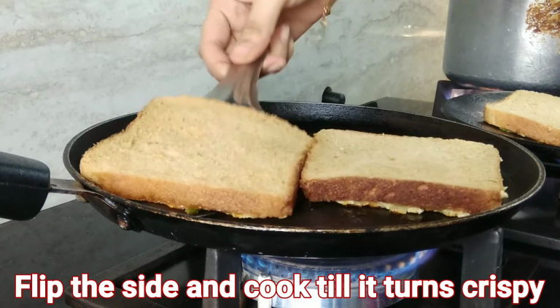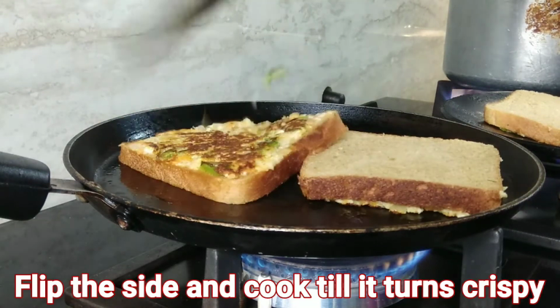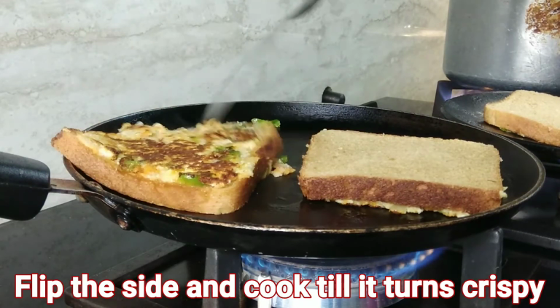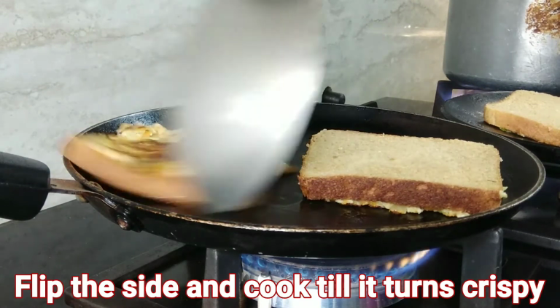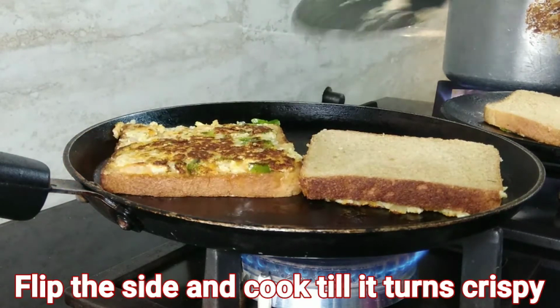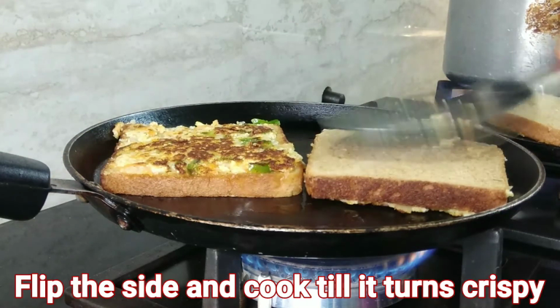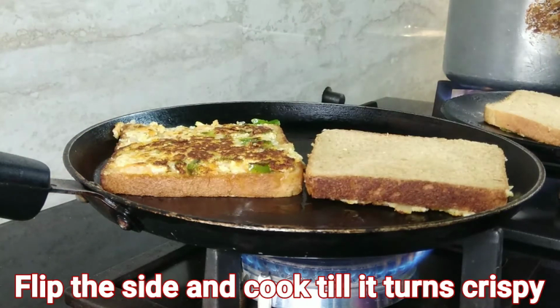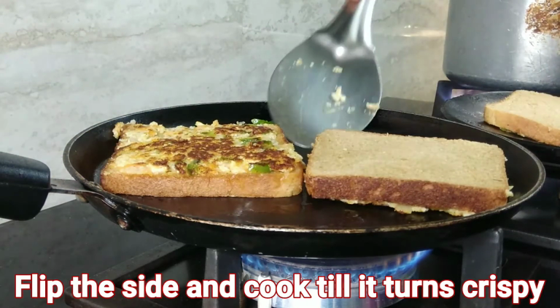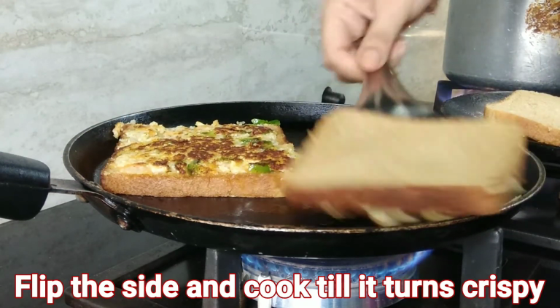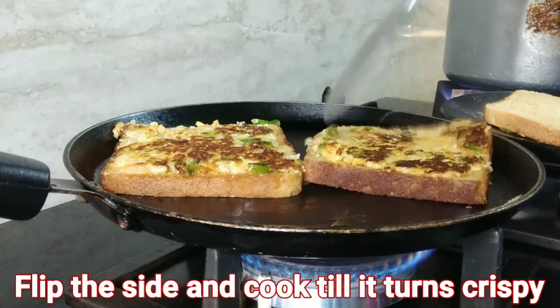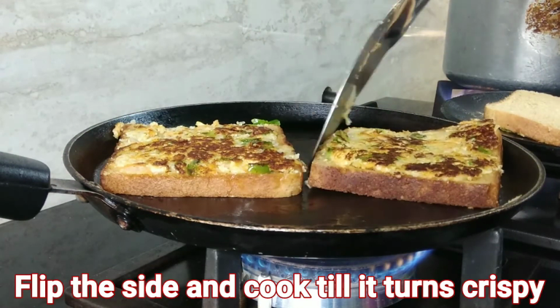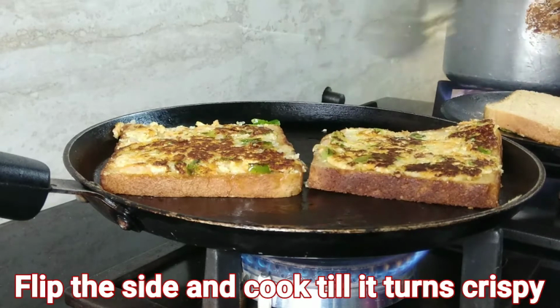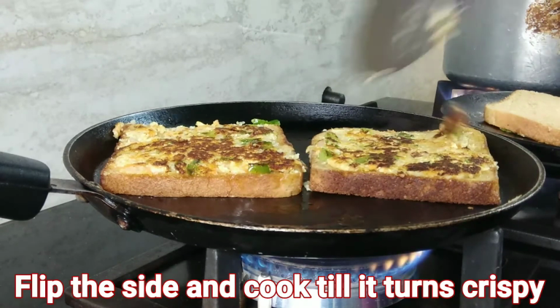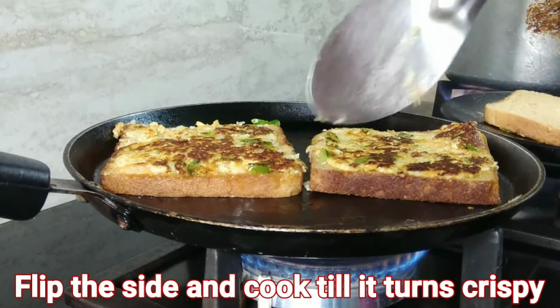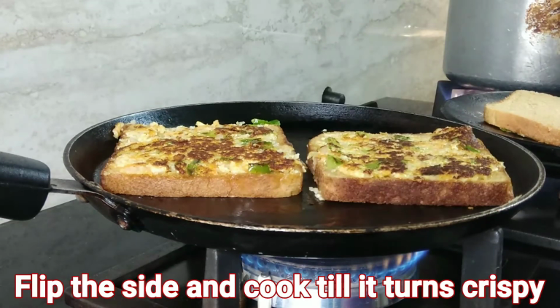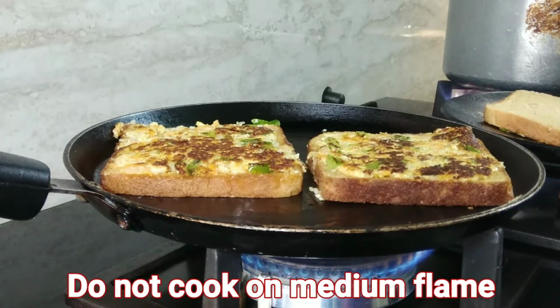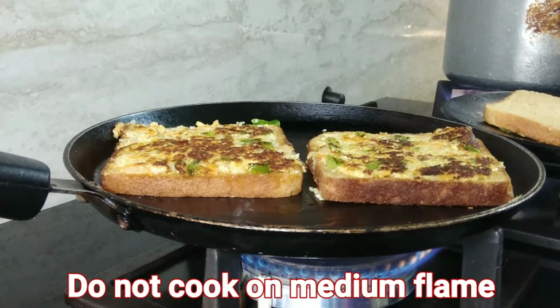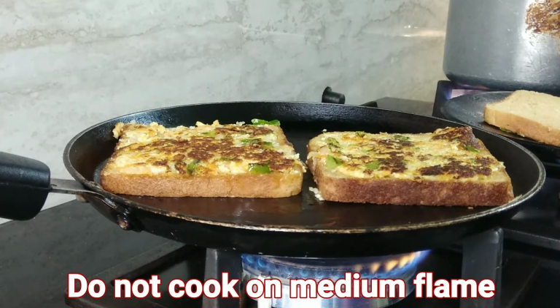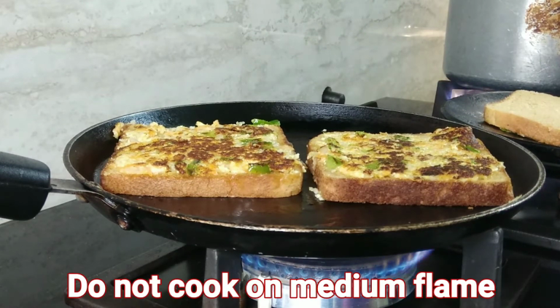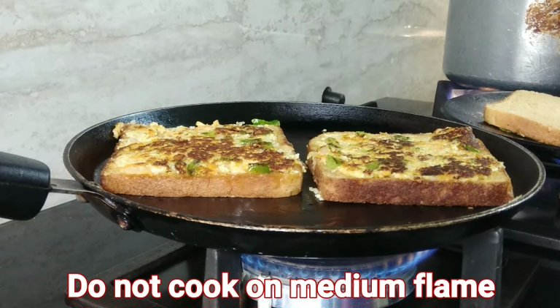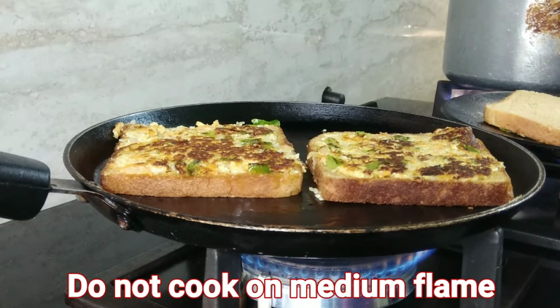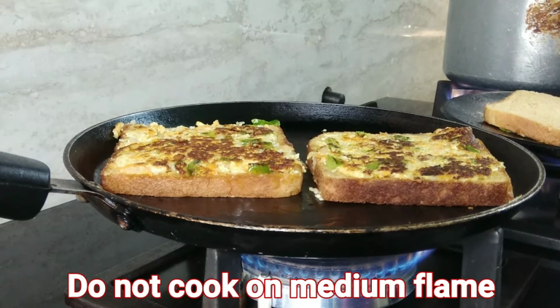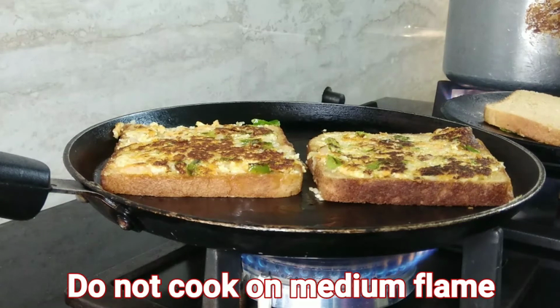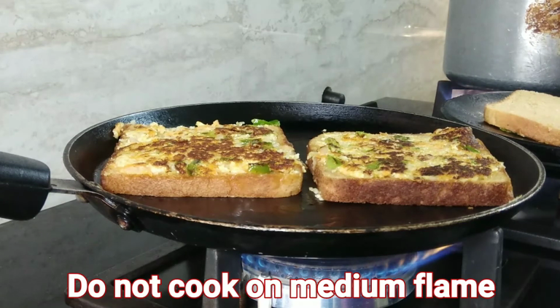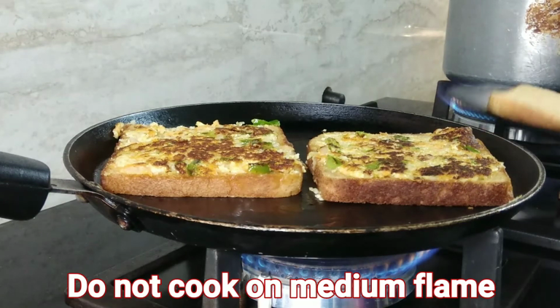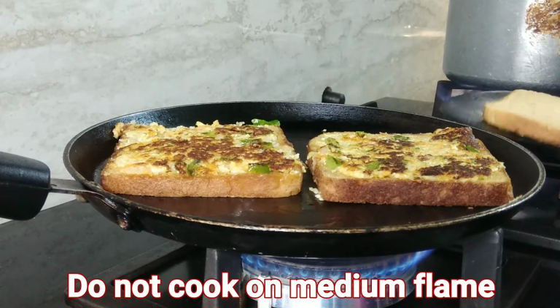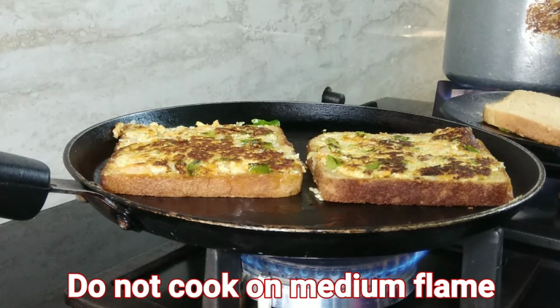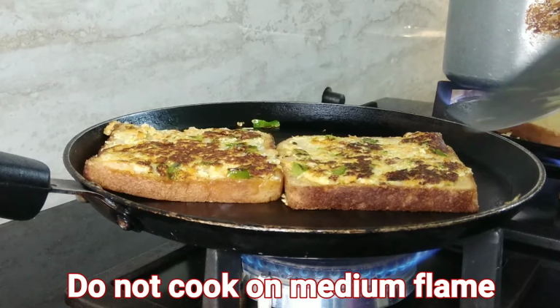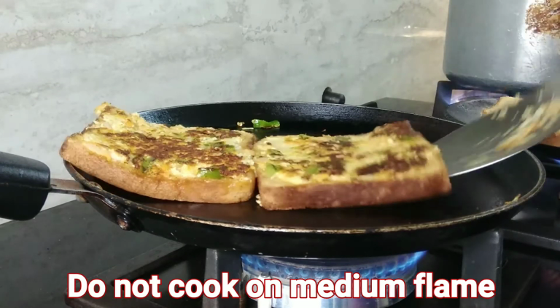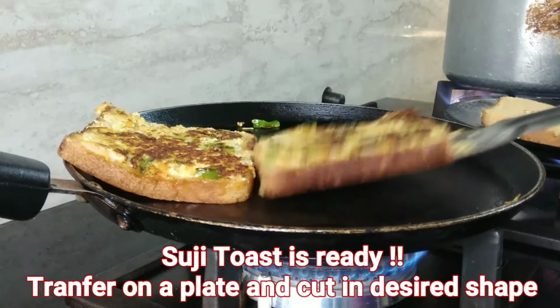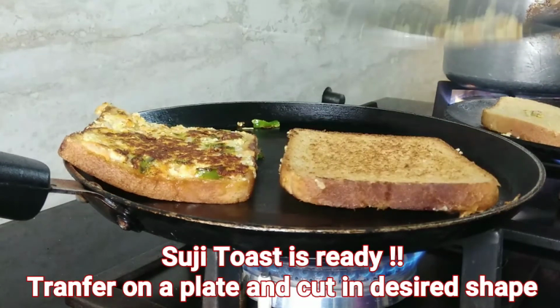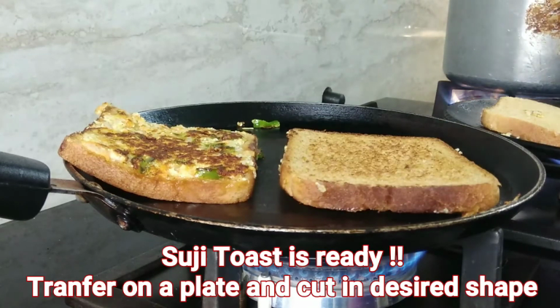Cook on low flame until it turns golden brown — it will take around two minutes. Now flip the bread slices and cook the other side until it turns crispy and golden brown. Do not cook on medium flame, else the bread will turn golden brown fast but remain soft inside.